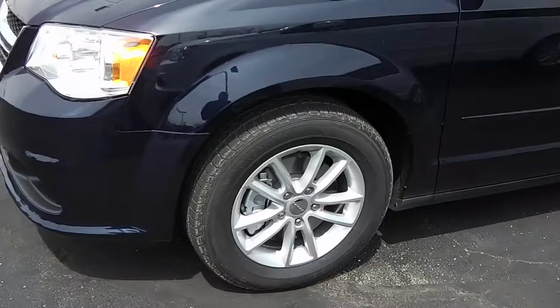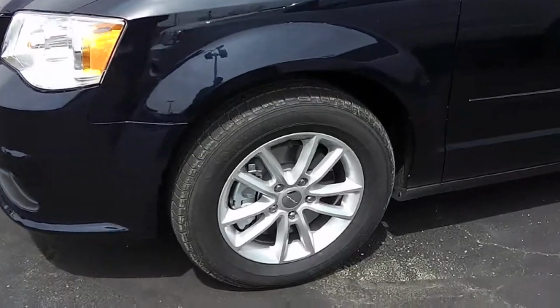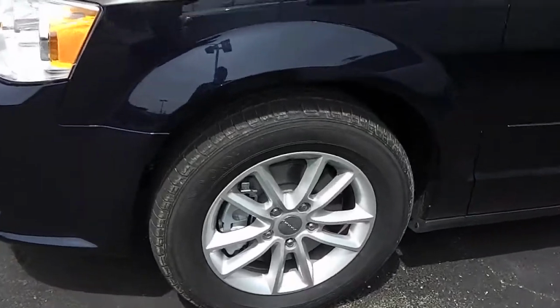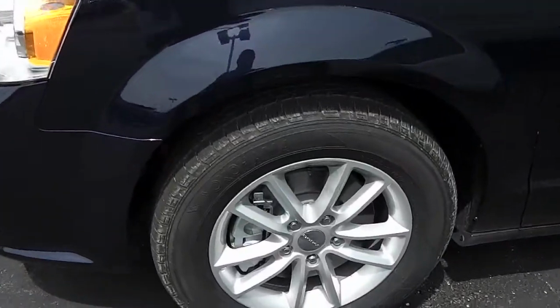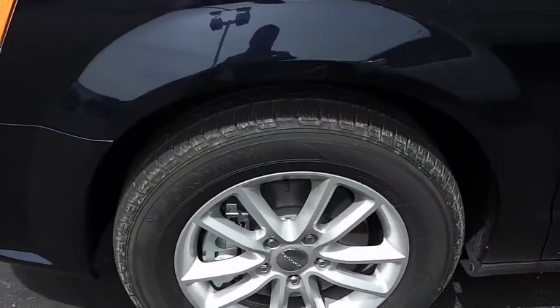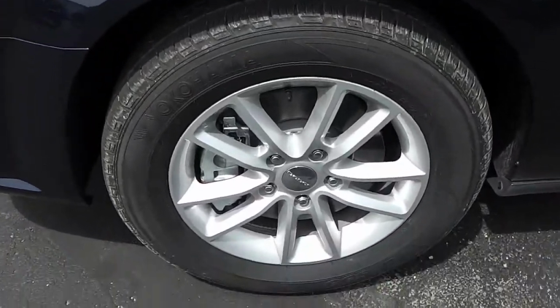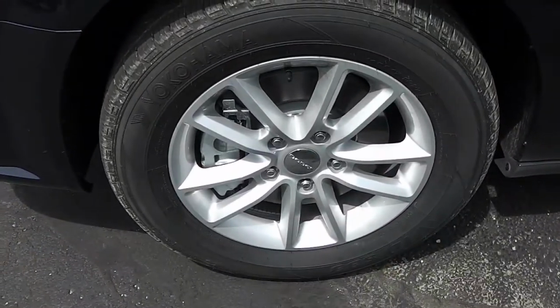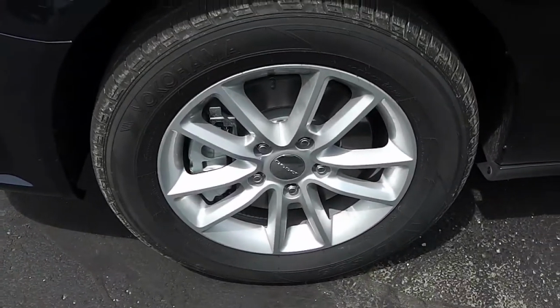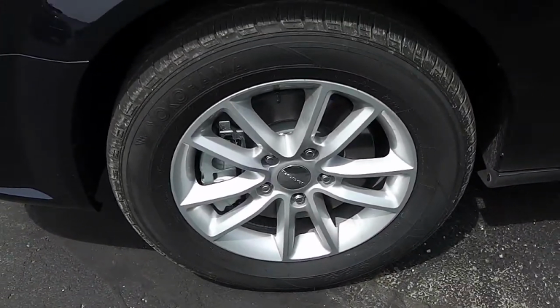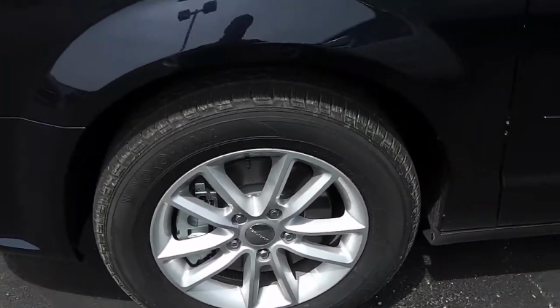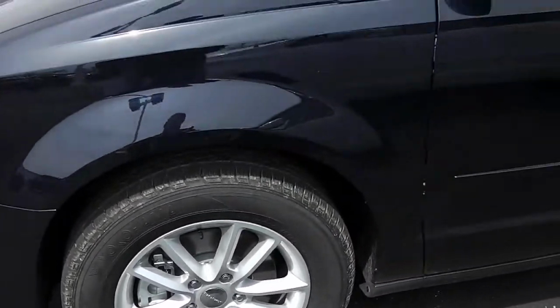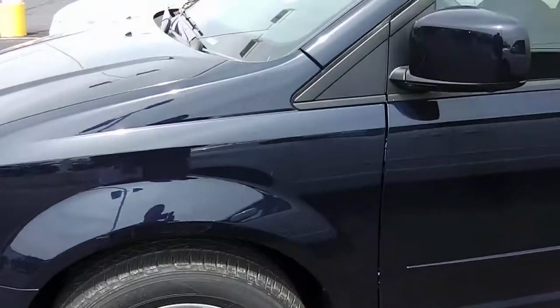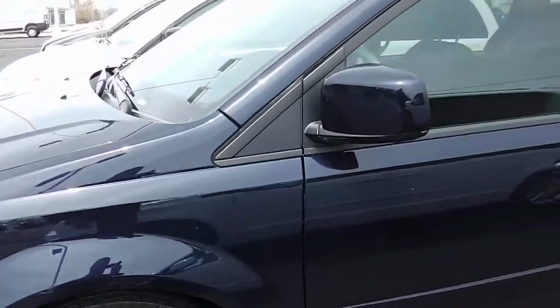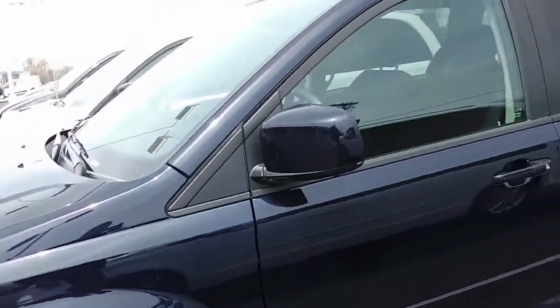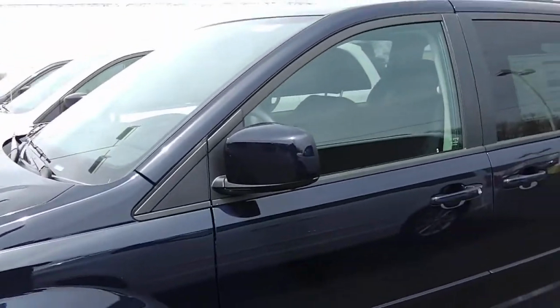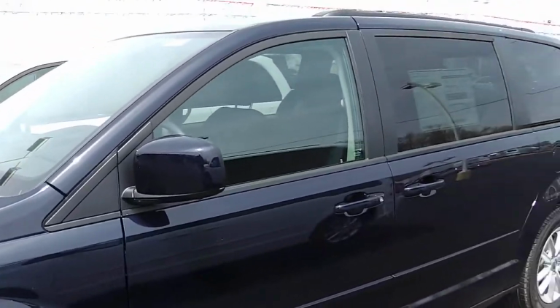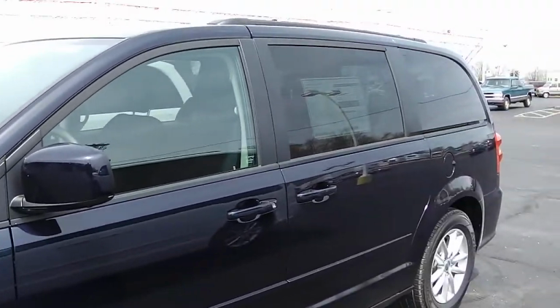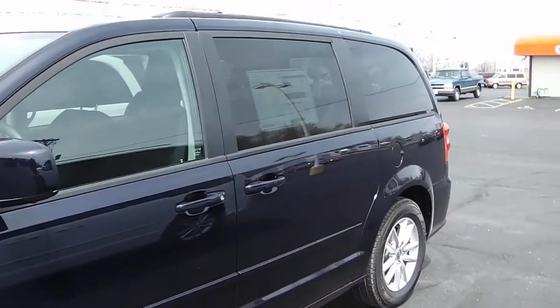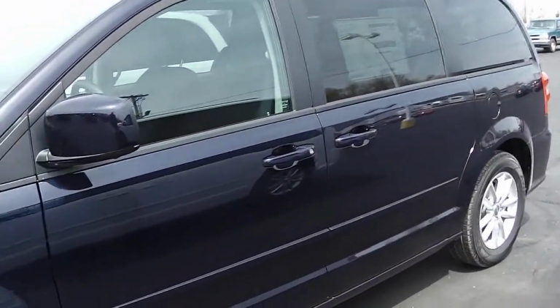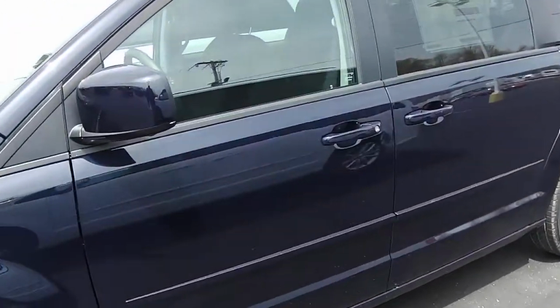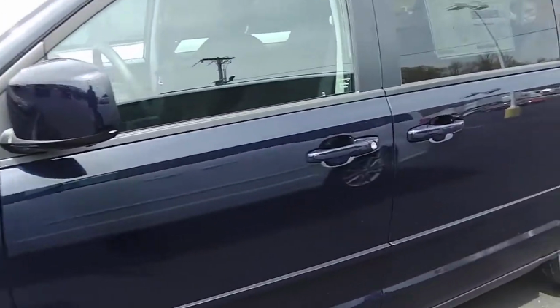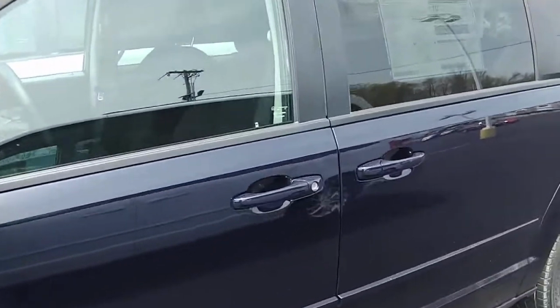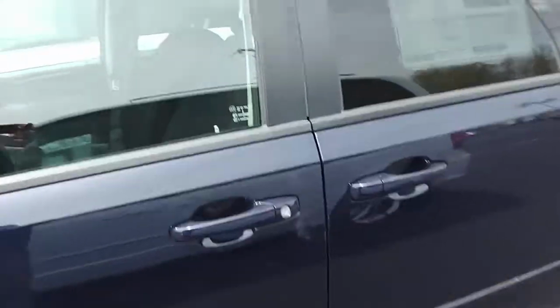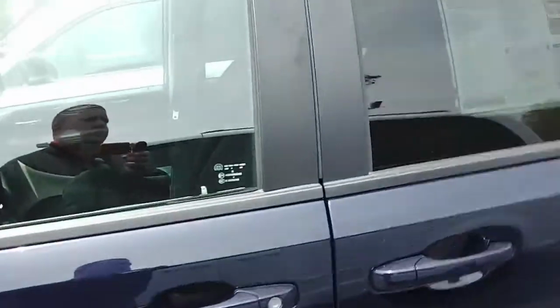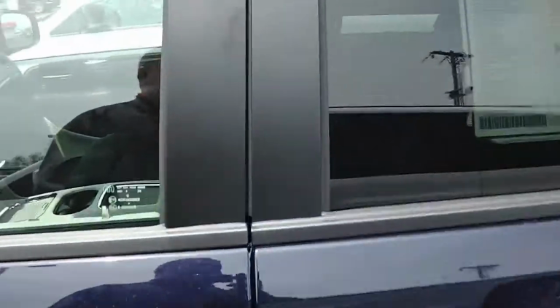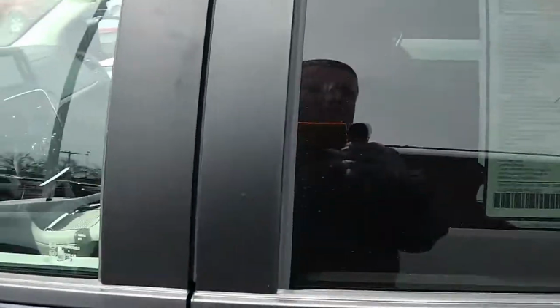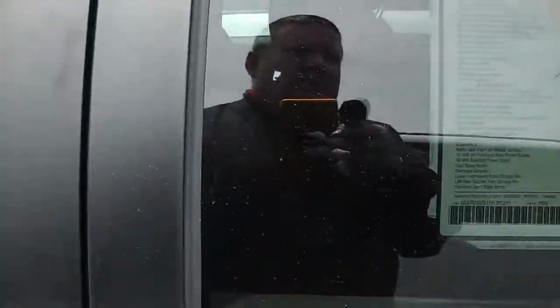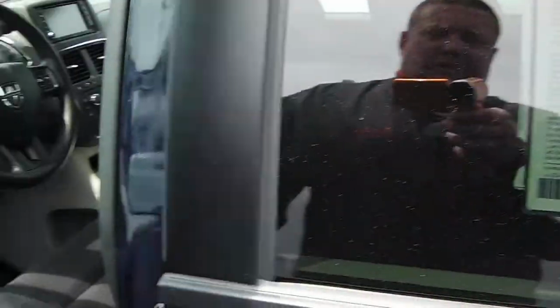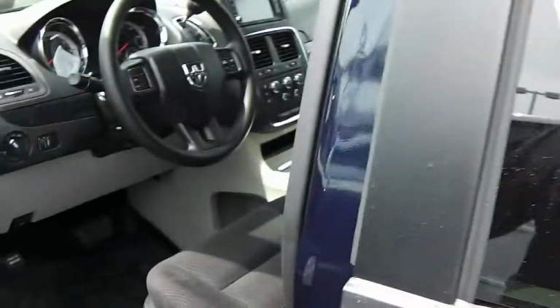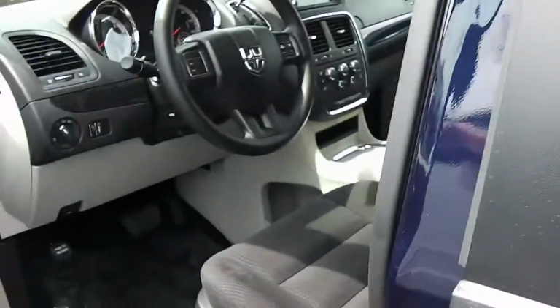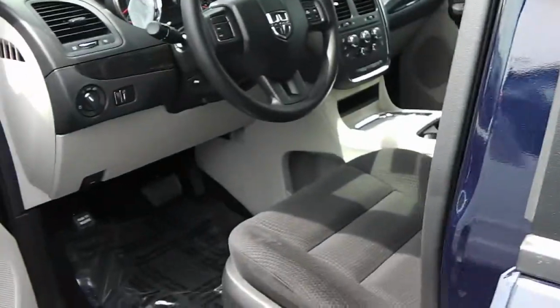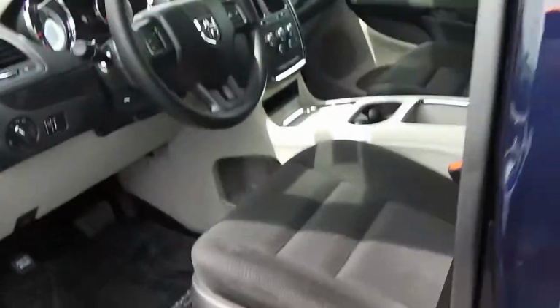It's got the 17-inch painted aluminum wheels and tires. It's got a 3.6-liter Pentastar motor in it paired up with a six-speed automatic transmission, giving you 25 miles per gallon on the highway.